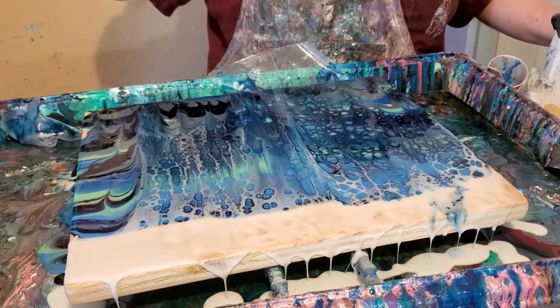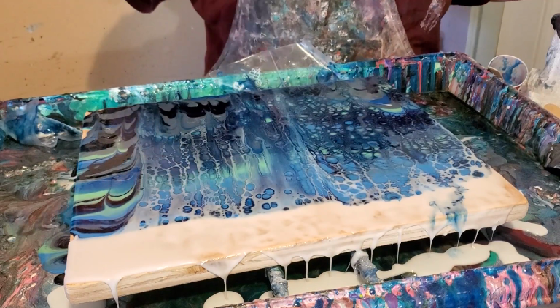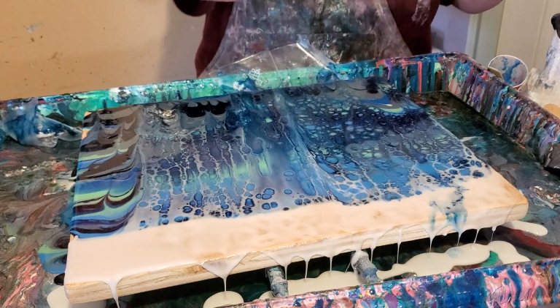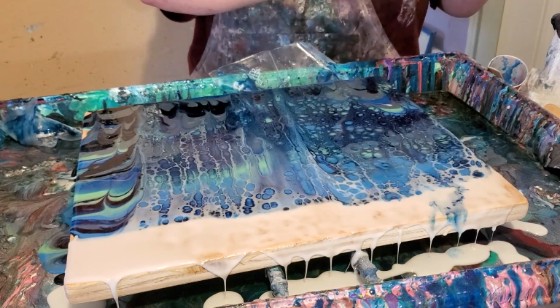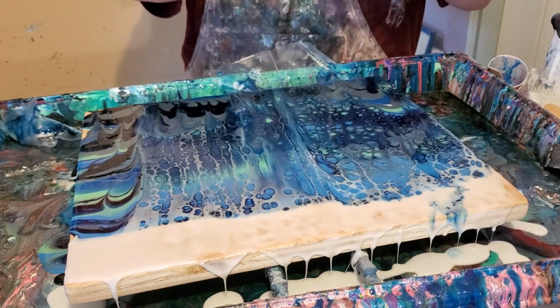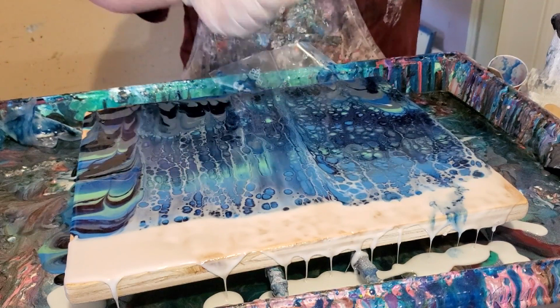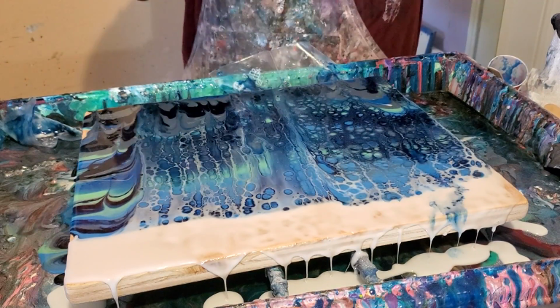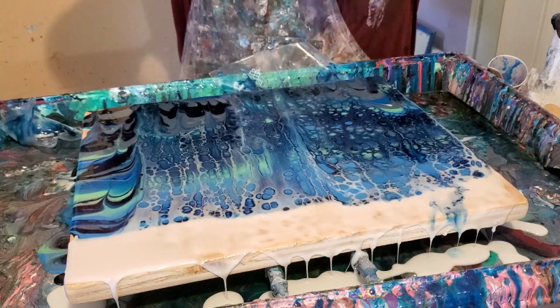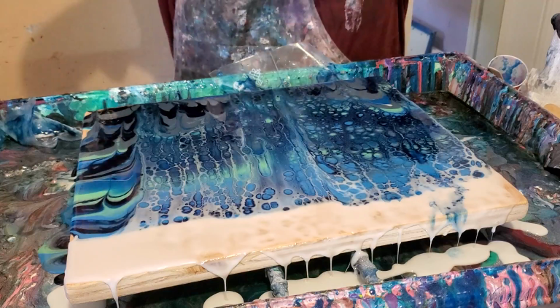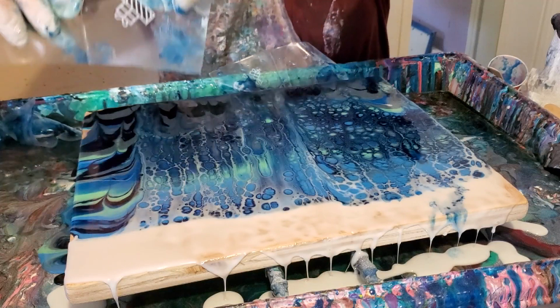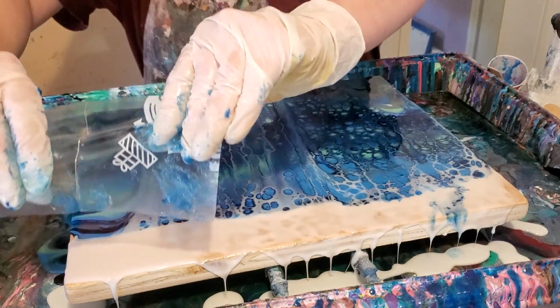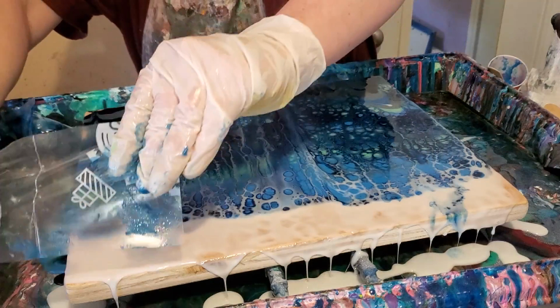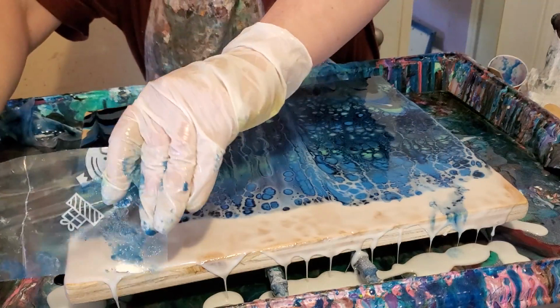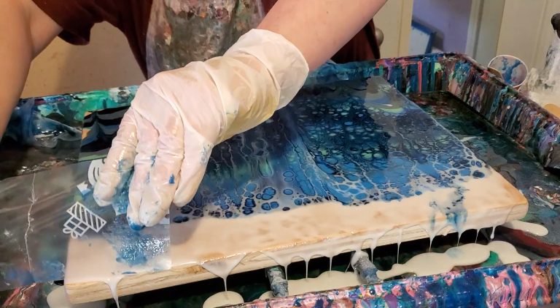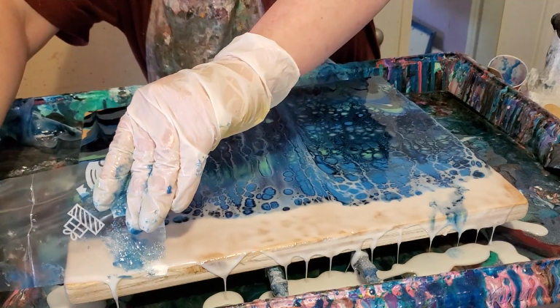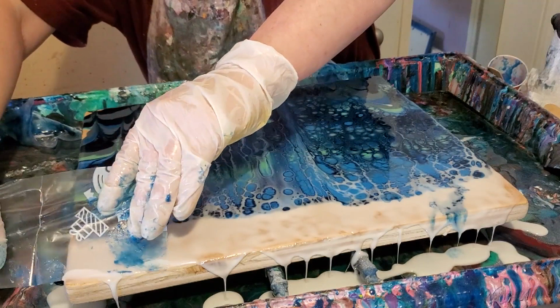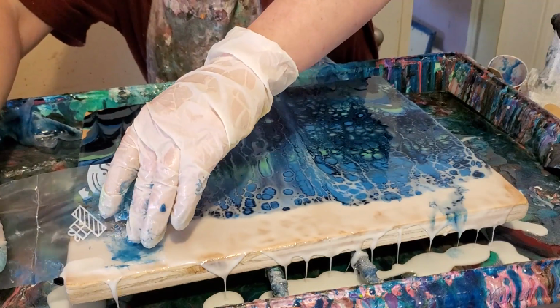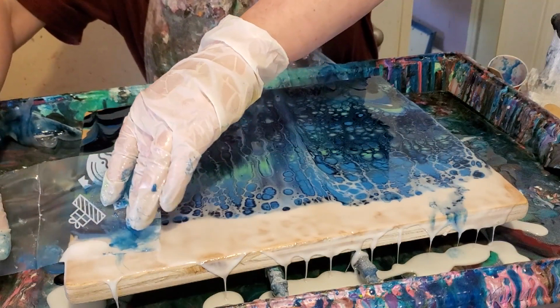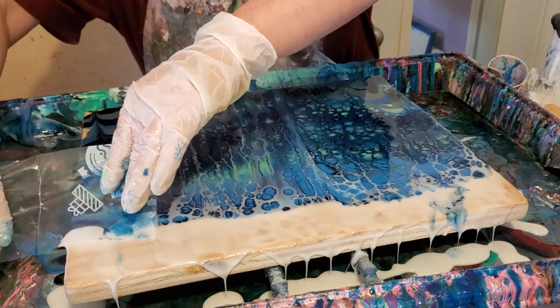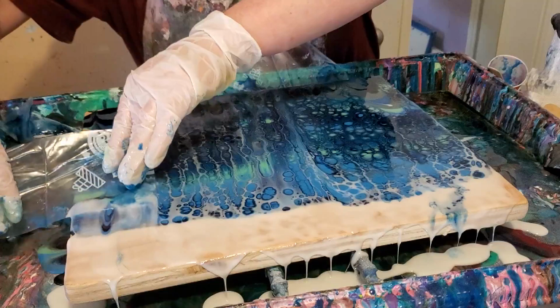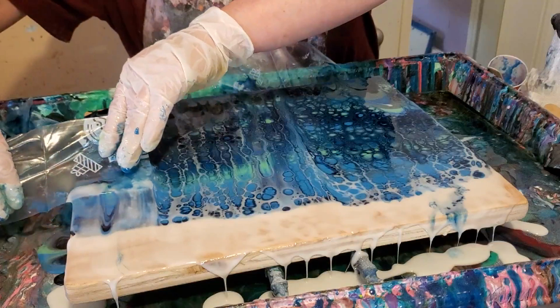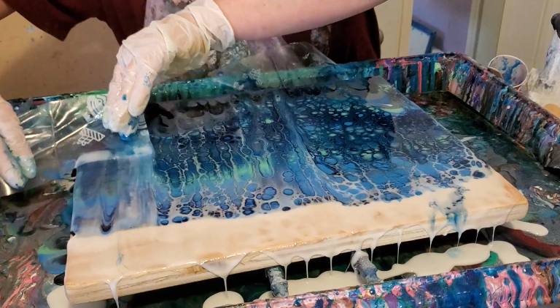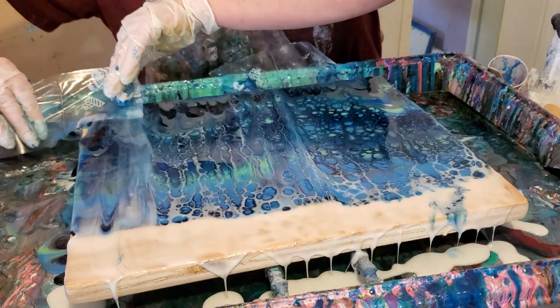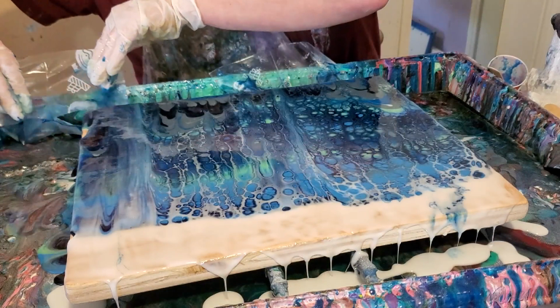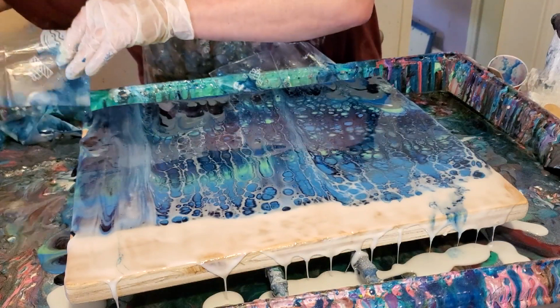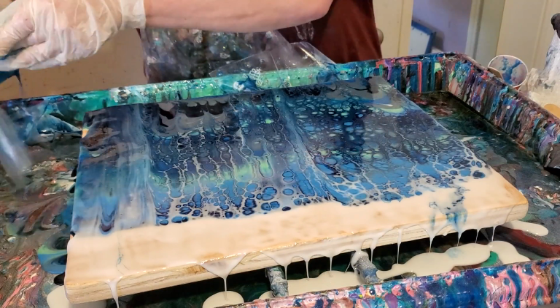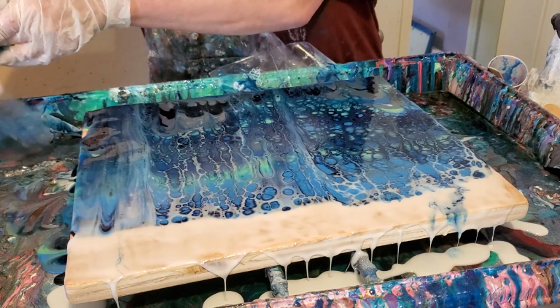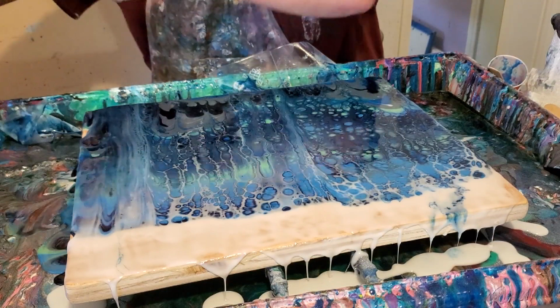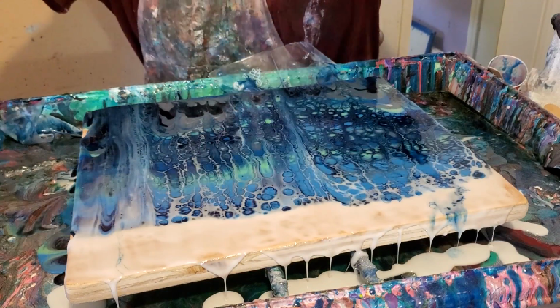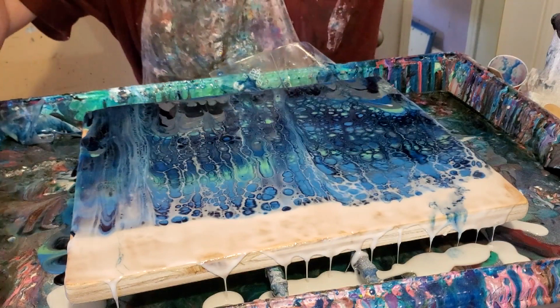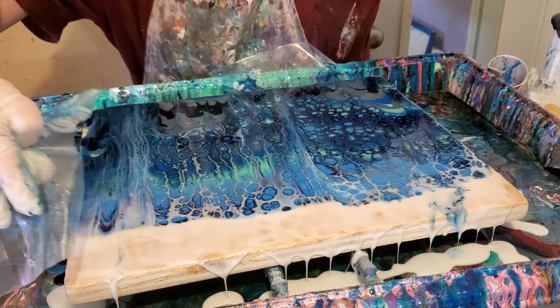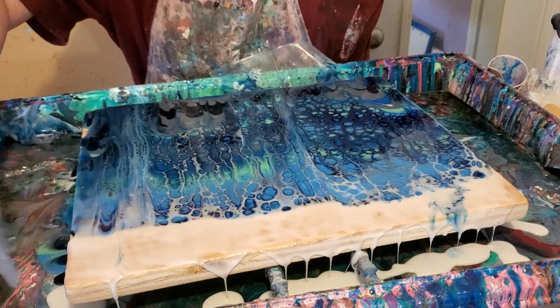I'm using chopped up plastic bags — that was all I could find. And they don't work as well, obviously. I'm having some trouble.